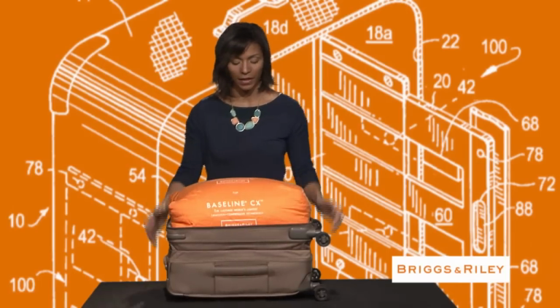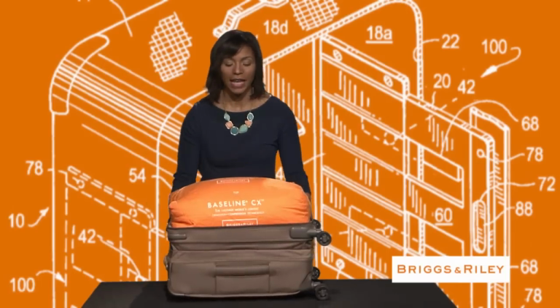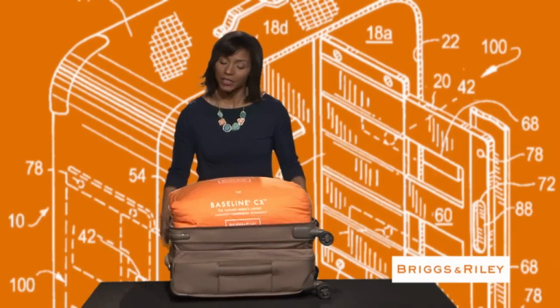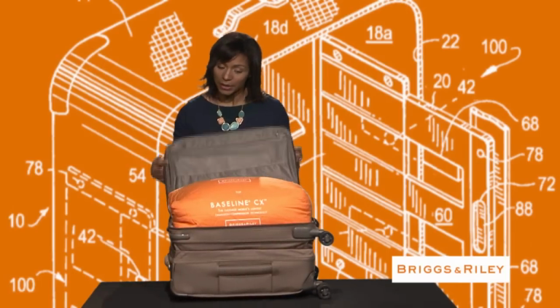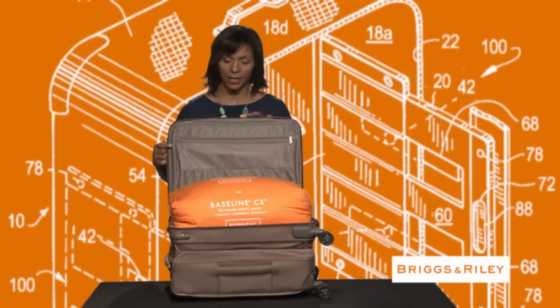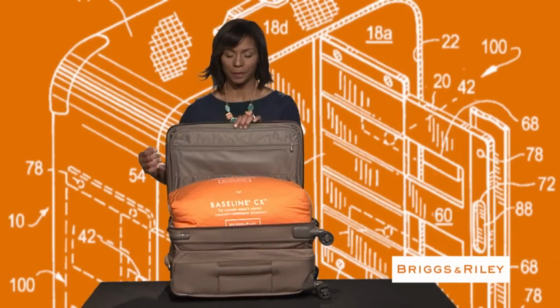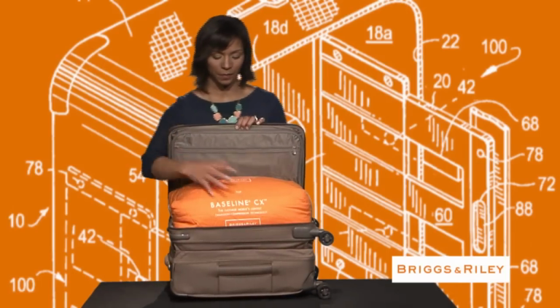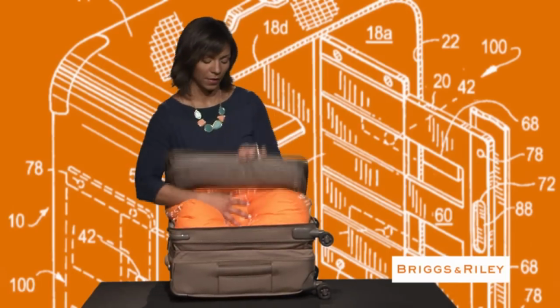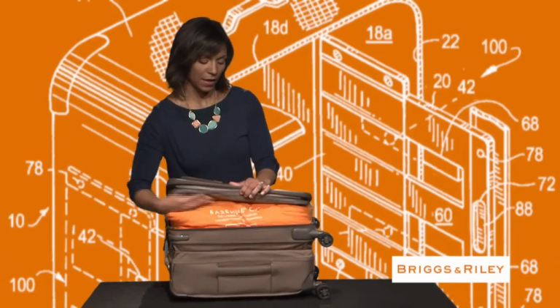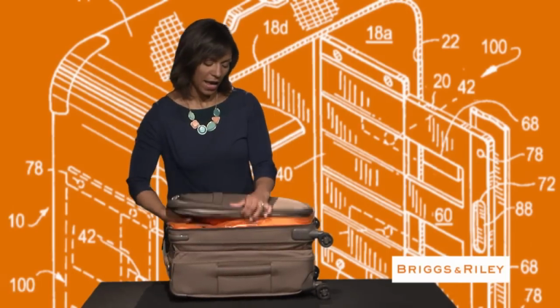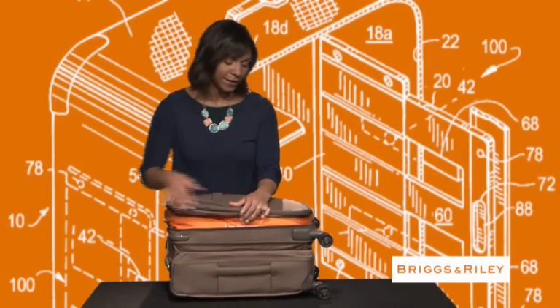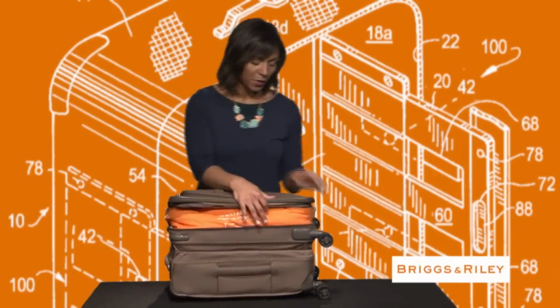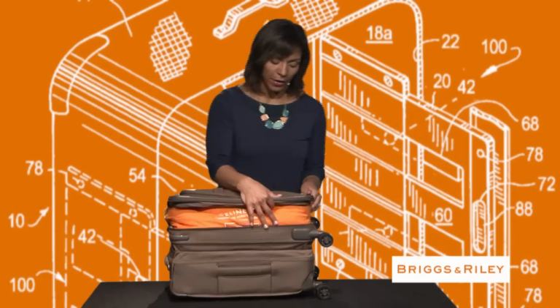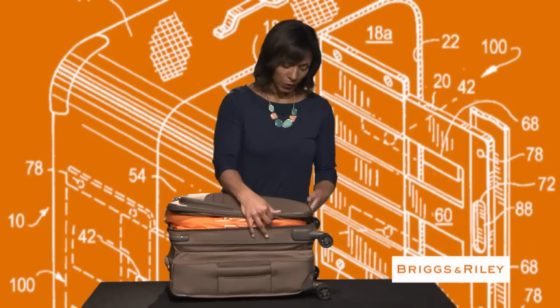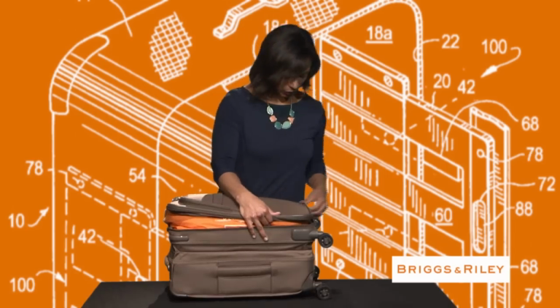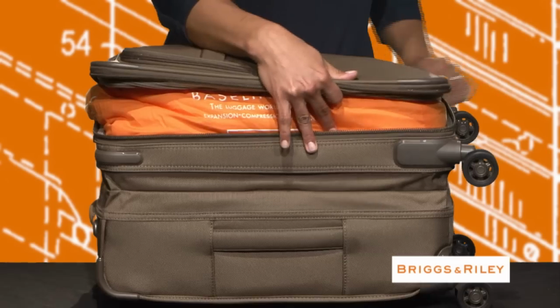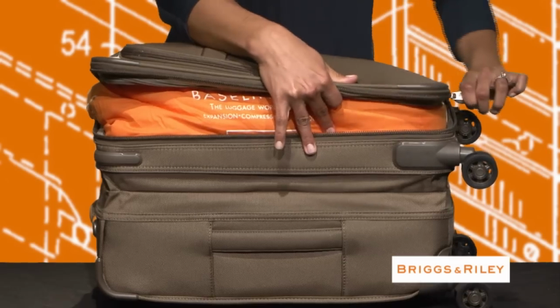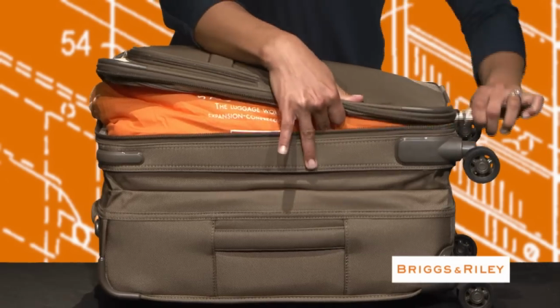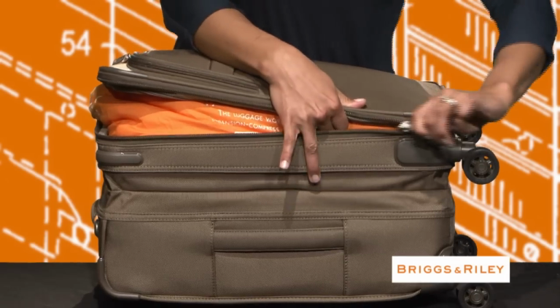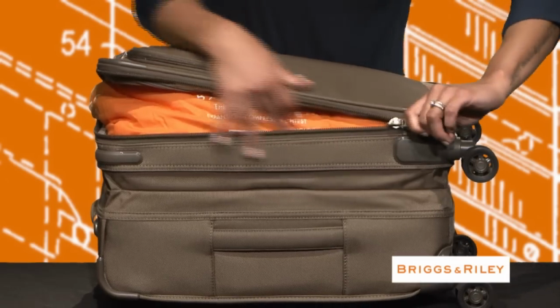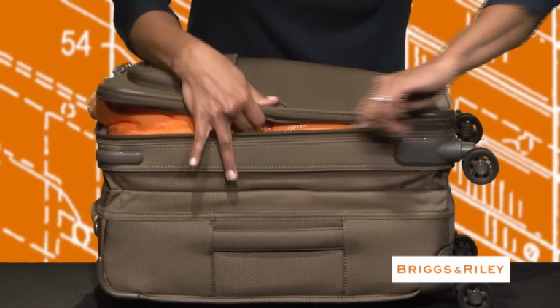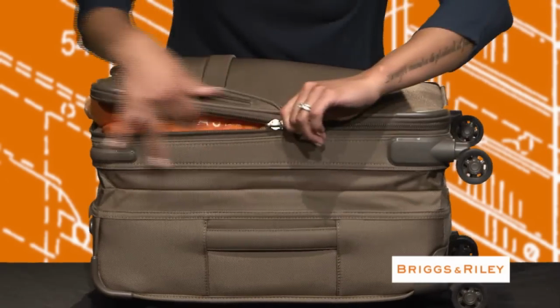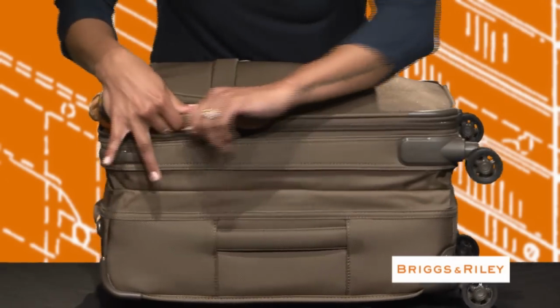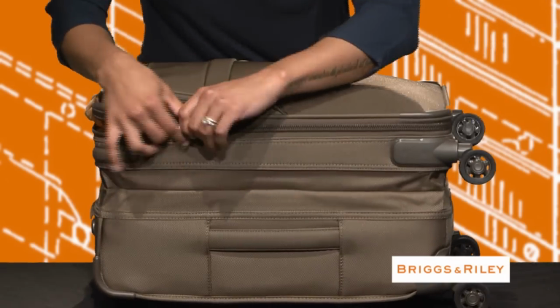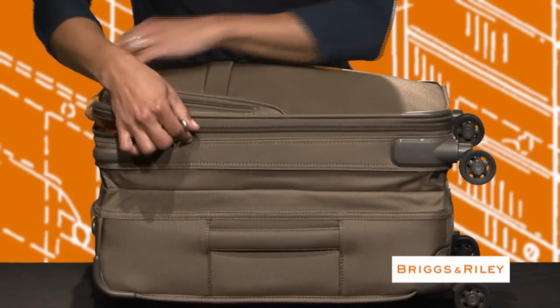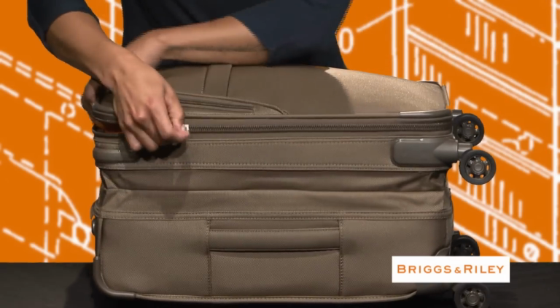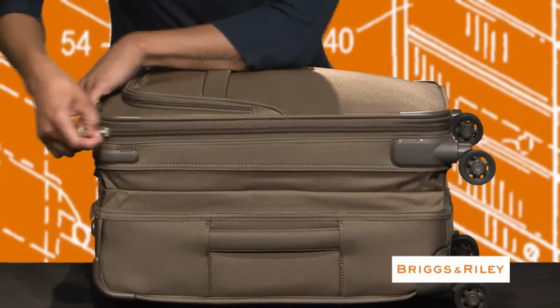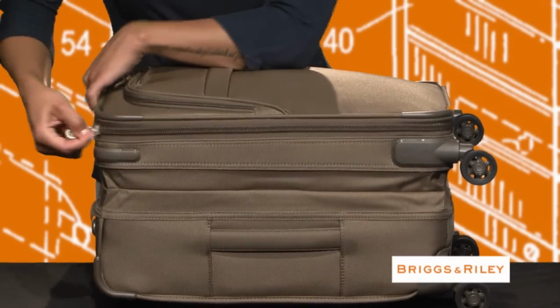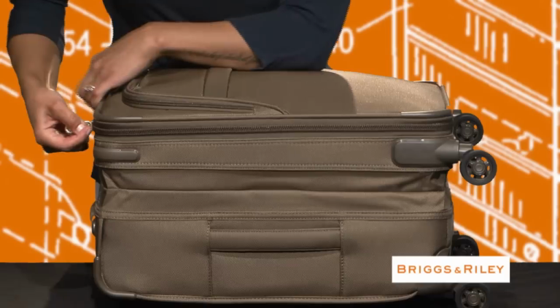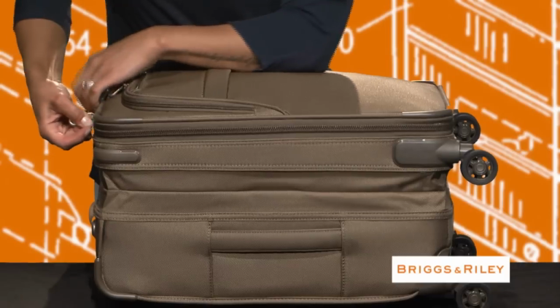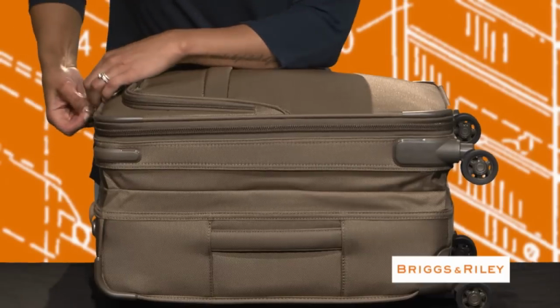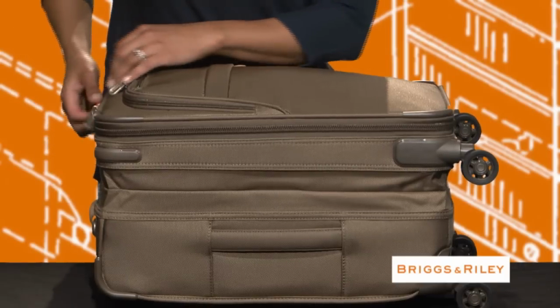And as you can see, as I zip the bag closed, I've overstuffed it and it is no longer a carry-on size.